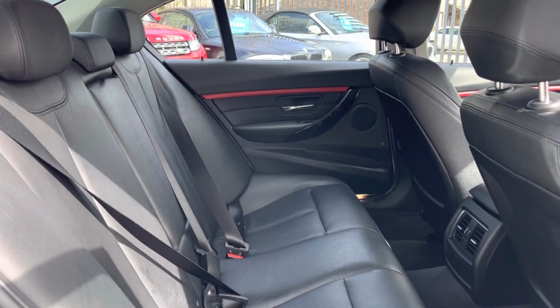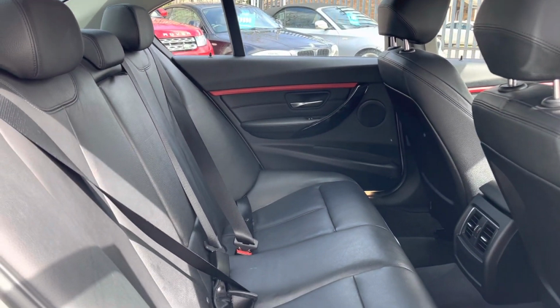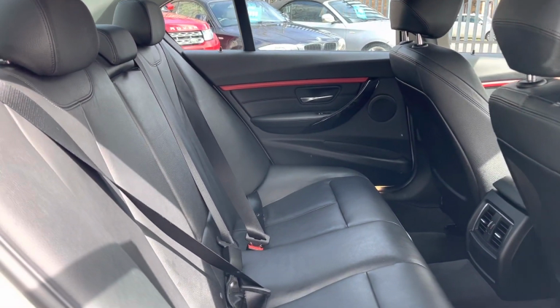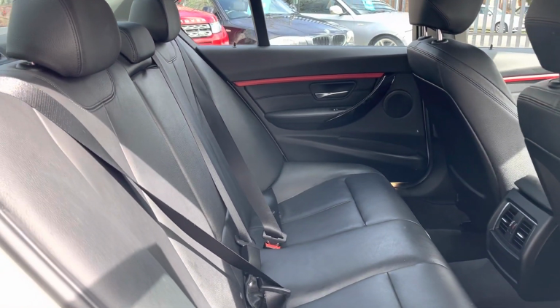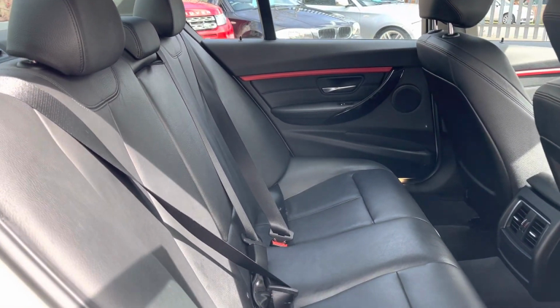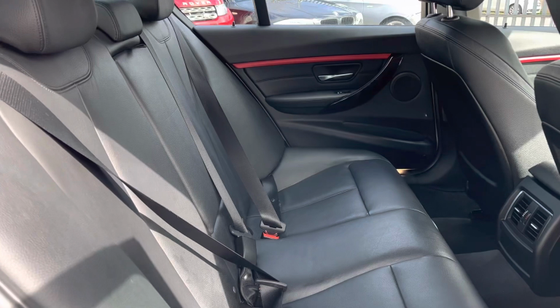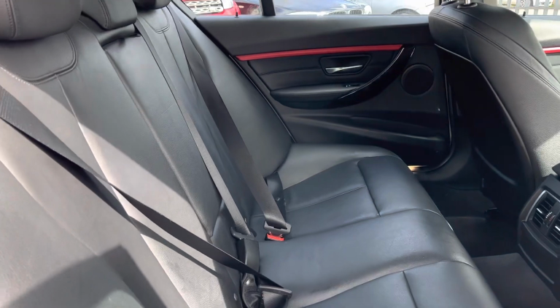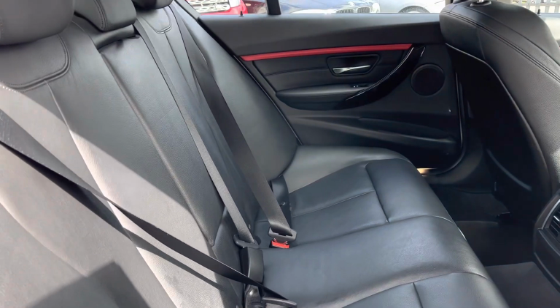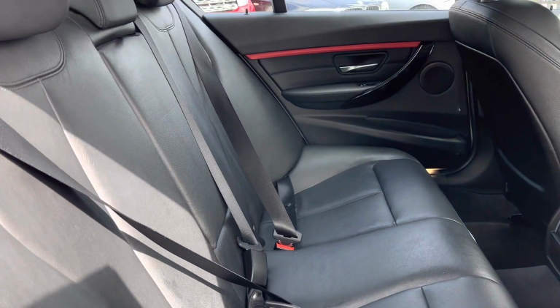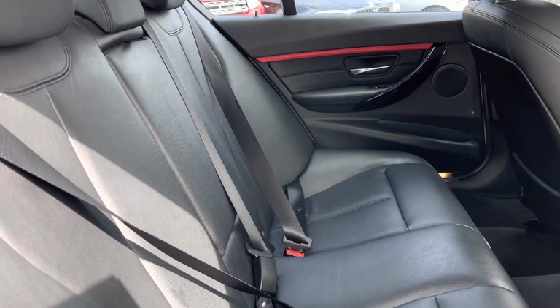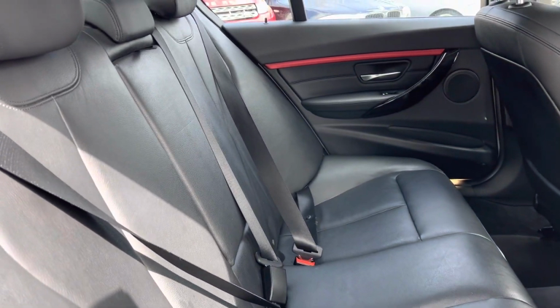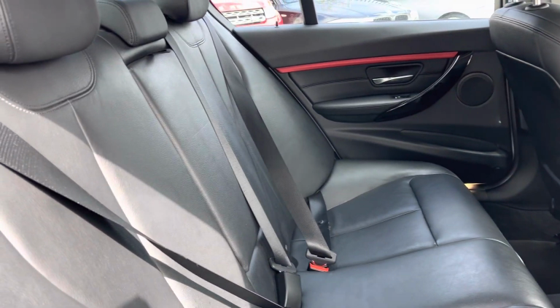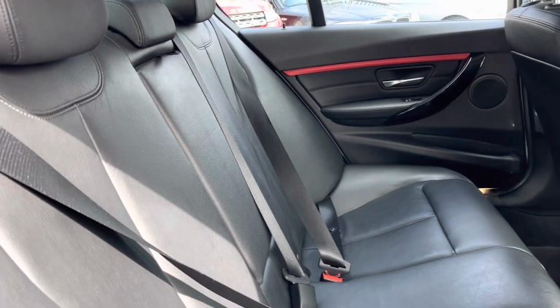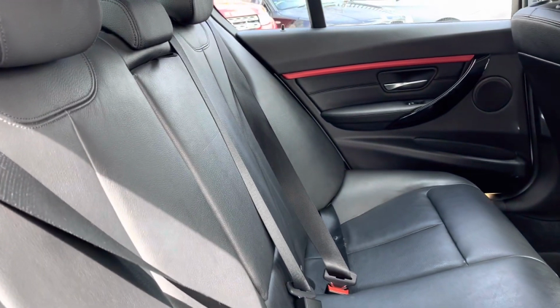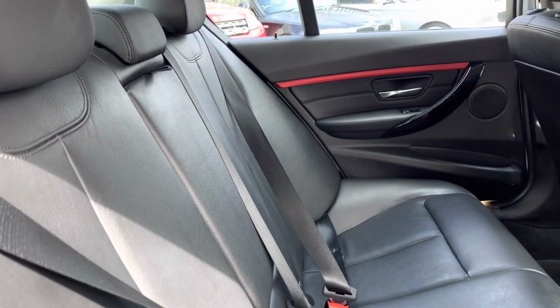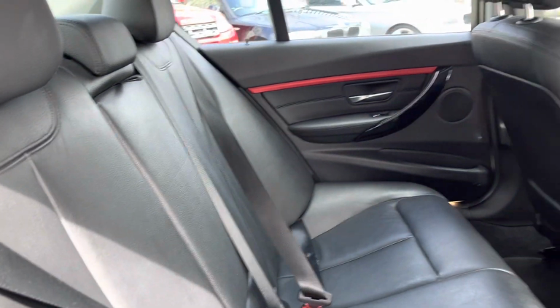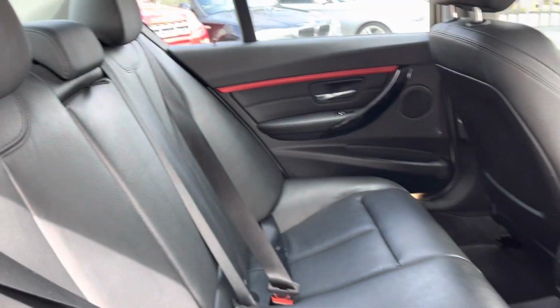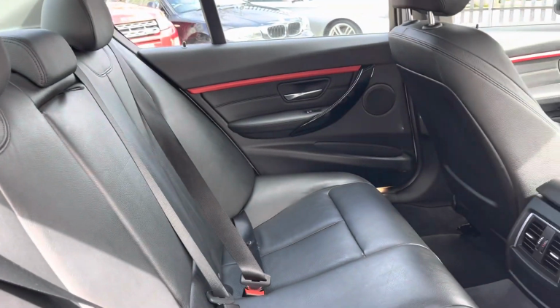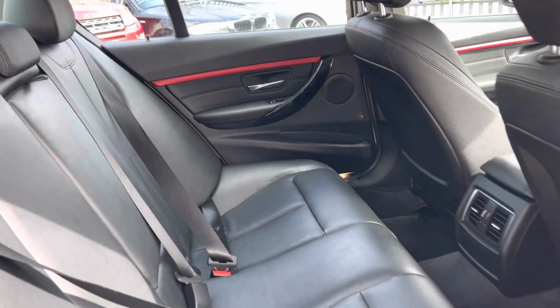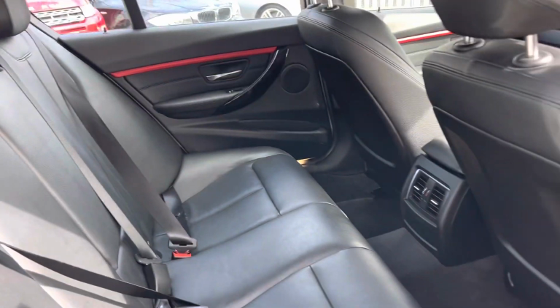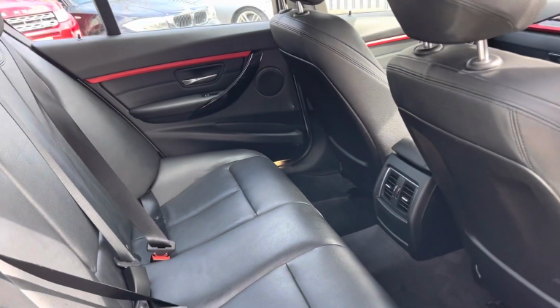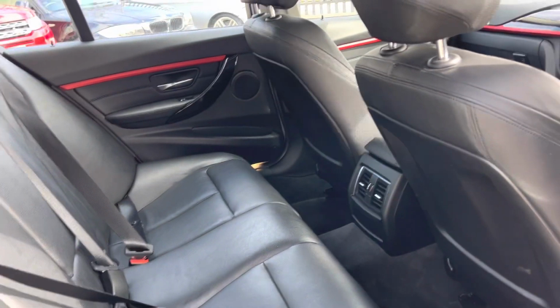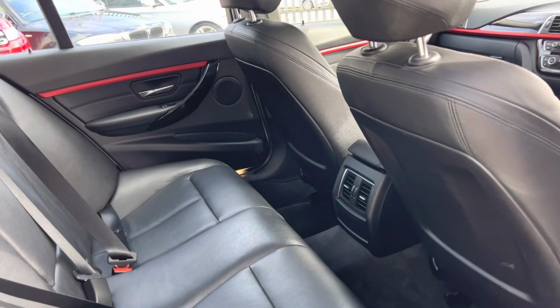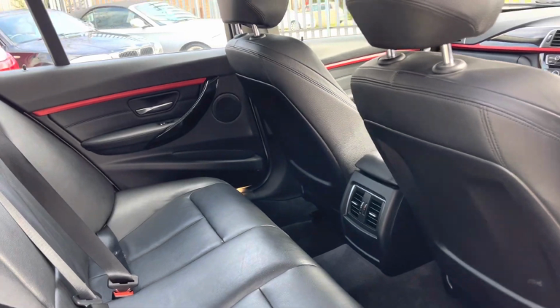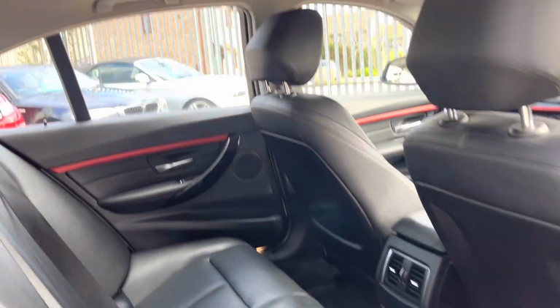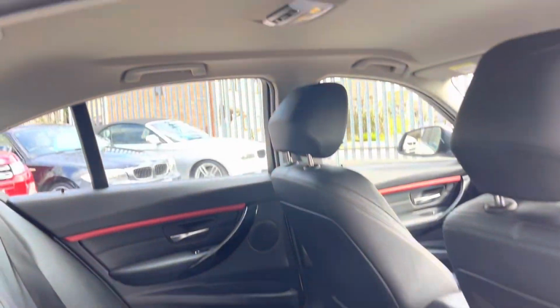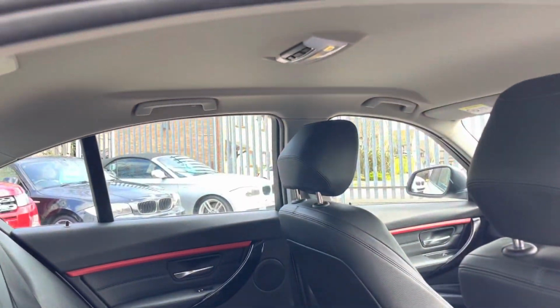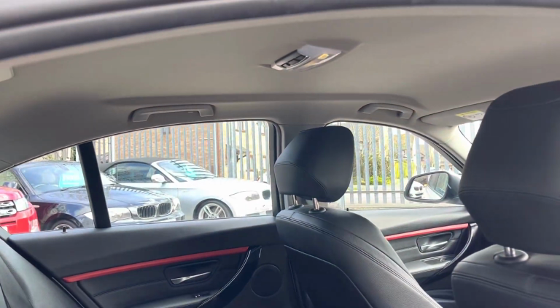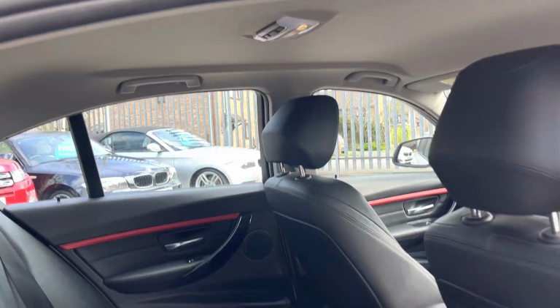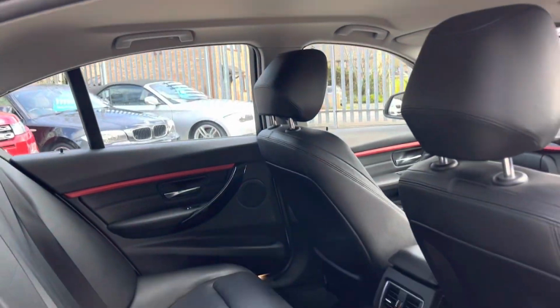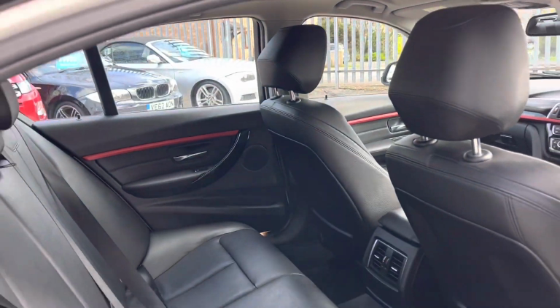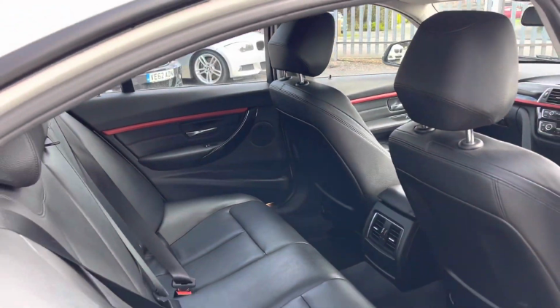Here, obviously we've got some leather seats — no rips or tears, really comfortable. Lots of leg room and up there we've got a nice clean headlining.